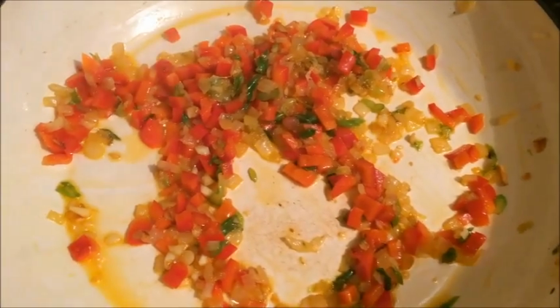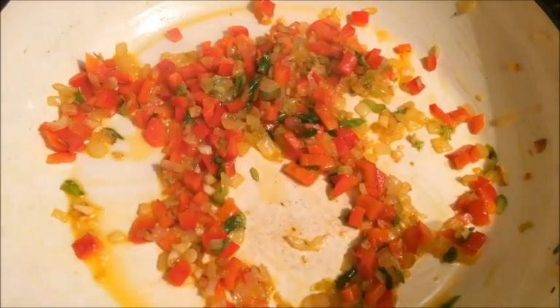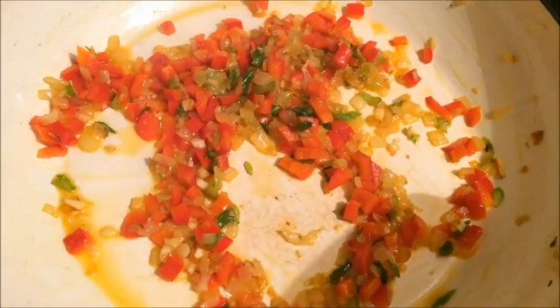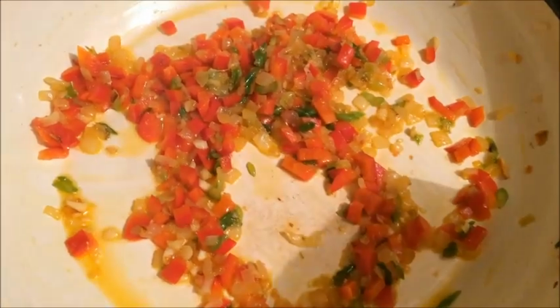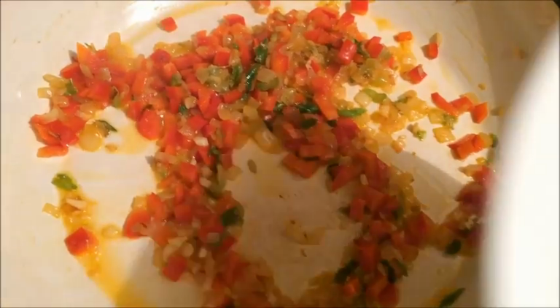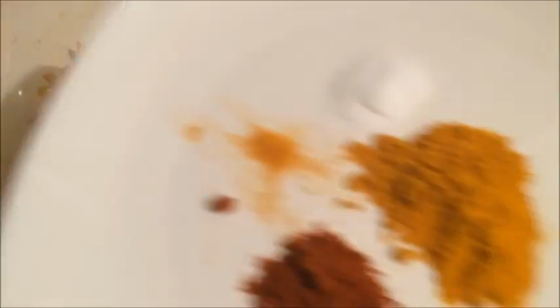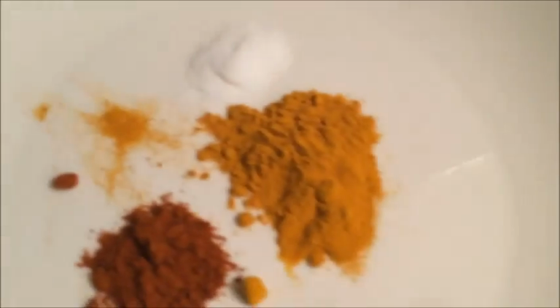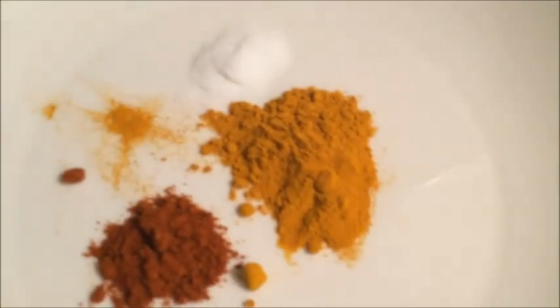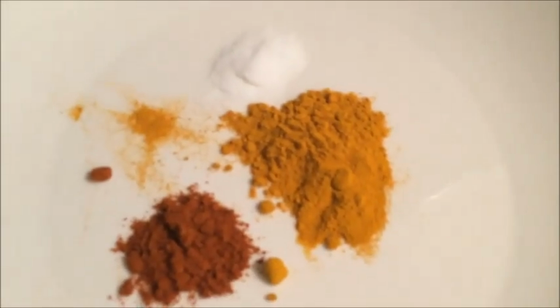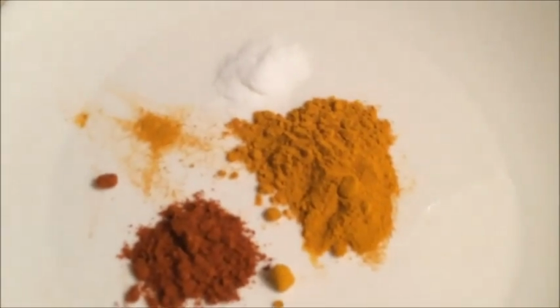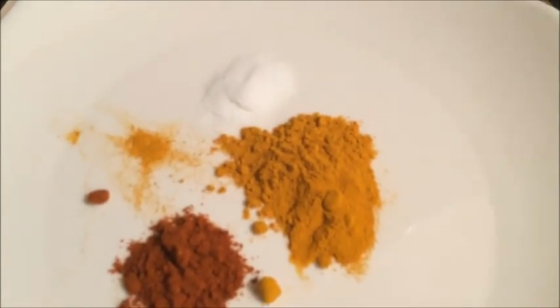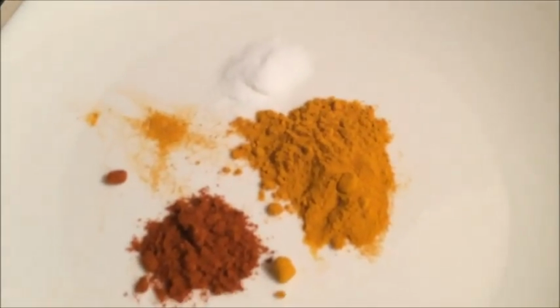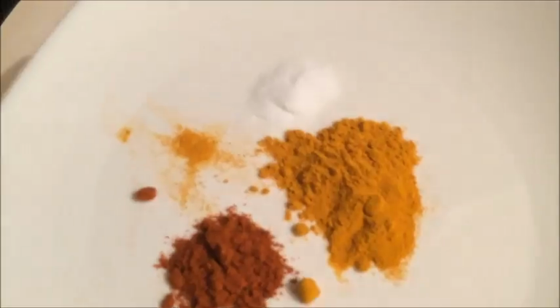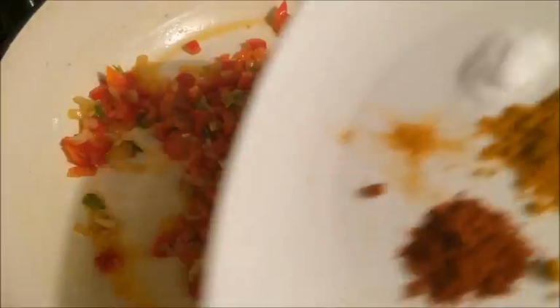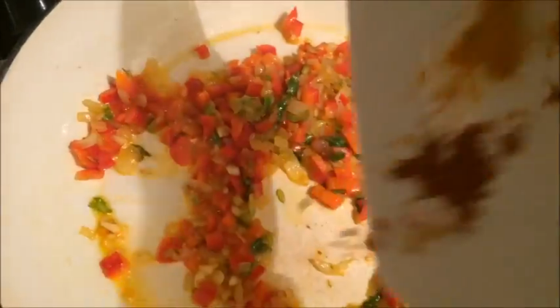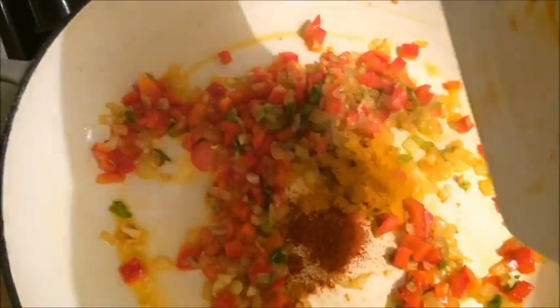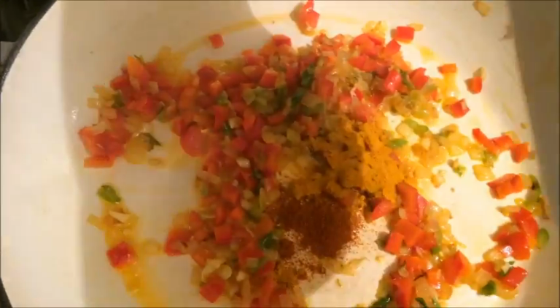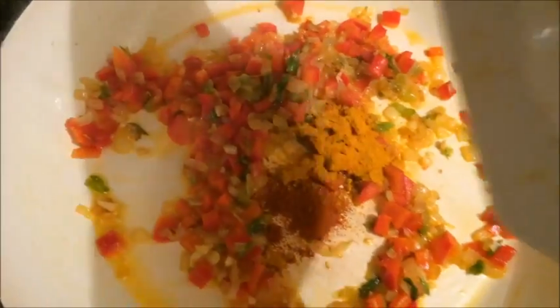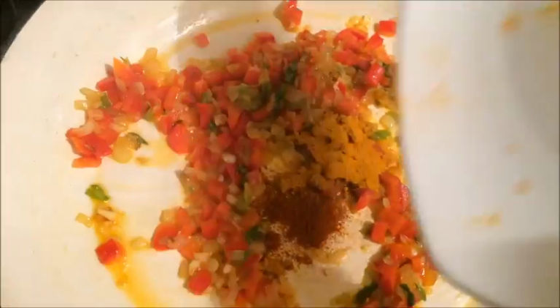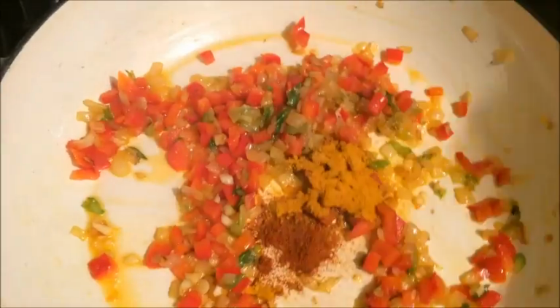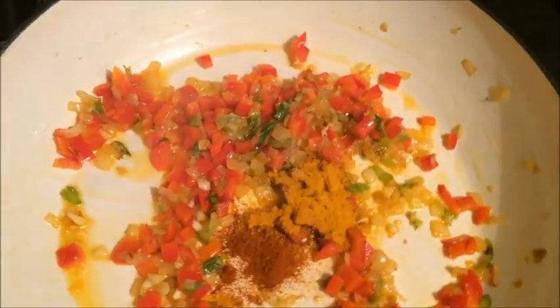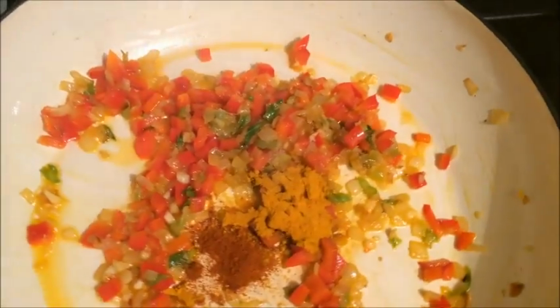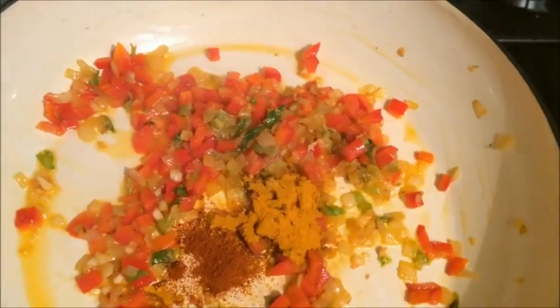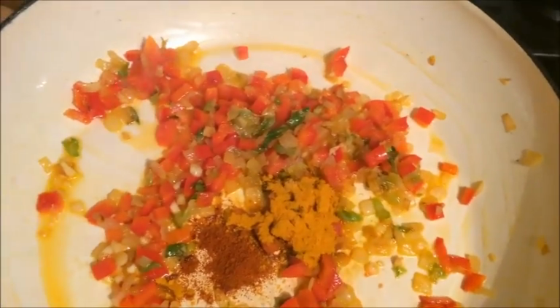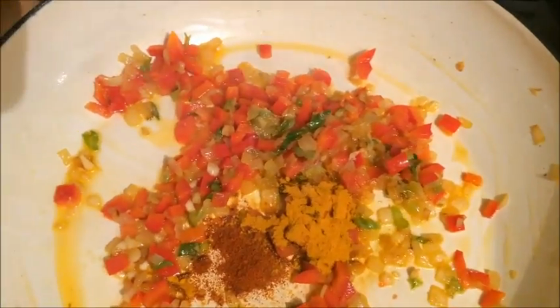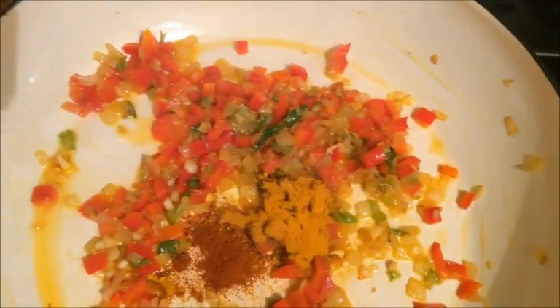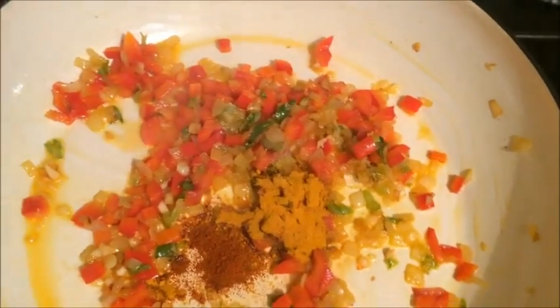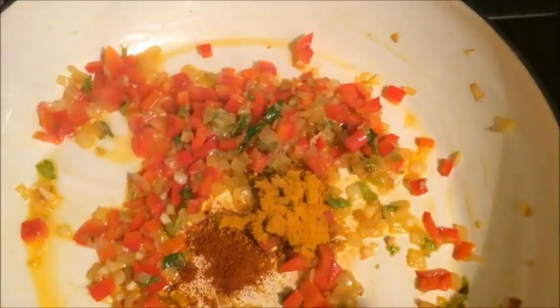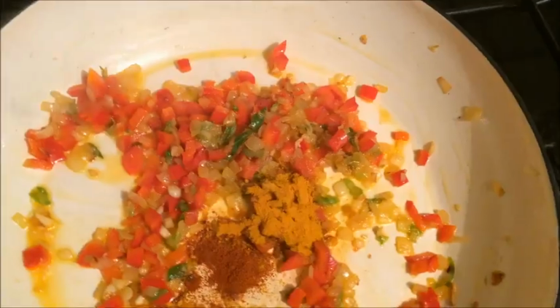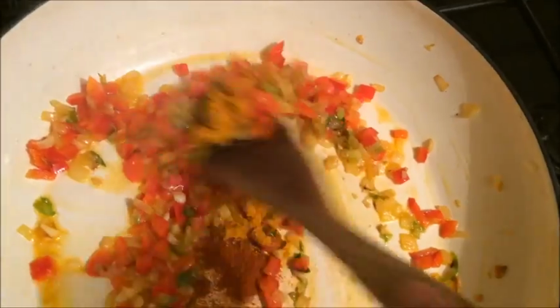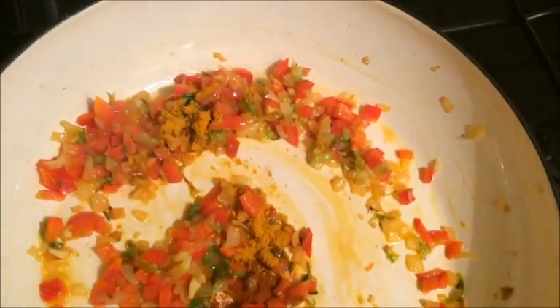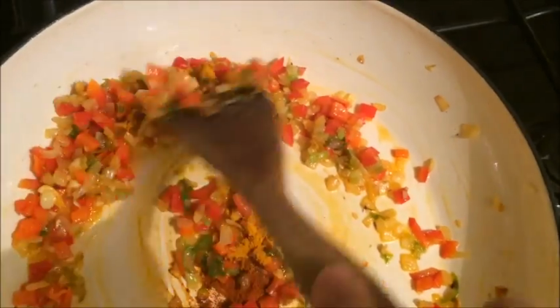I am now going to add the spices — the cayenne pepper, the turmeric powder, and the salt — and stir this in to coat all of the onion, pepper, and spring onion.